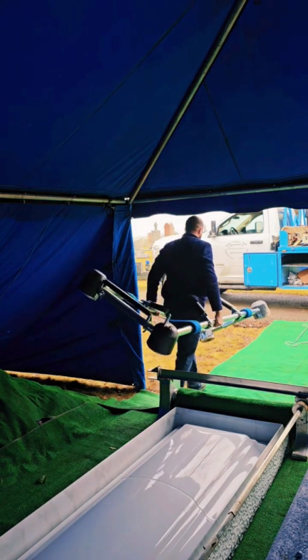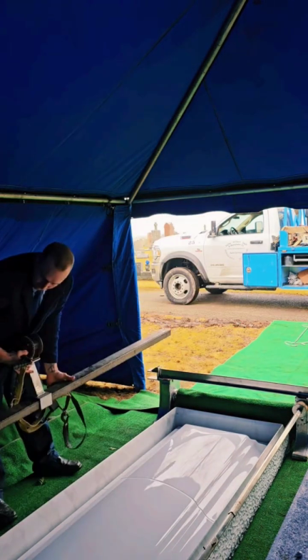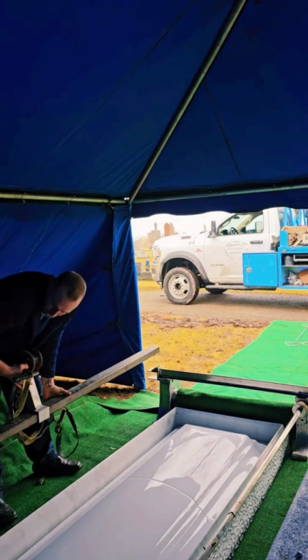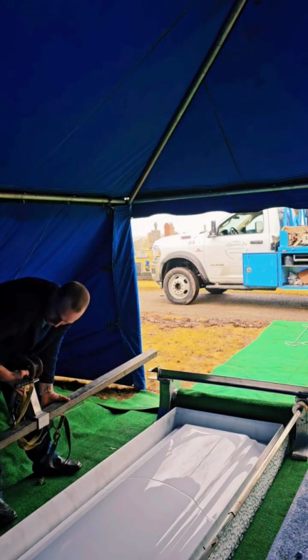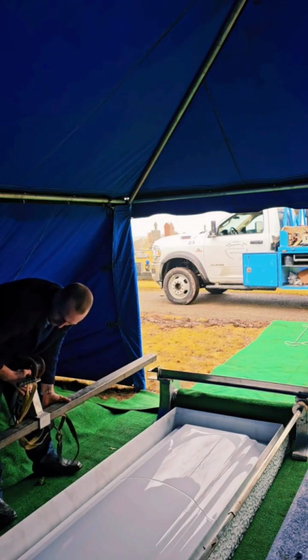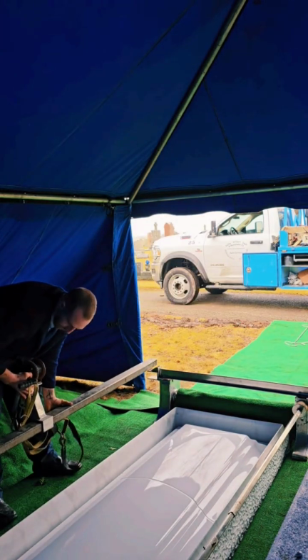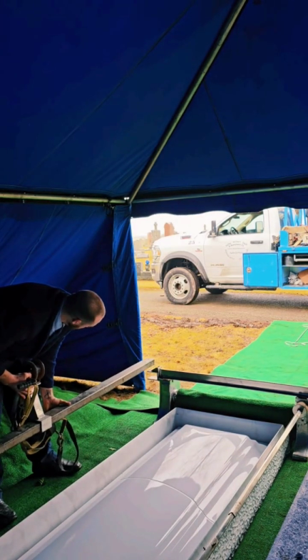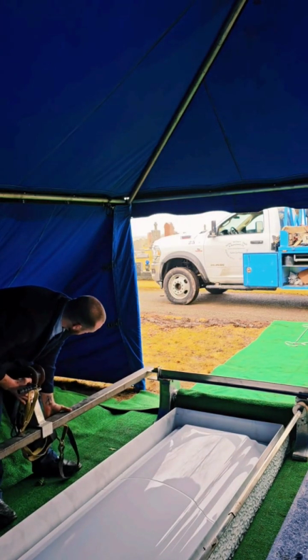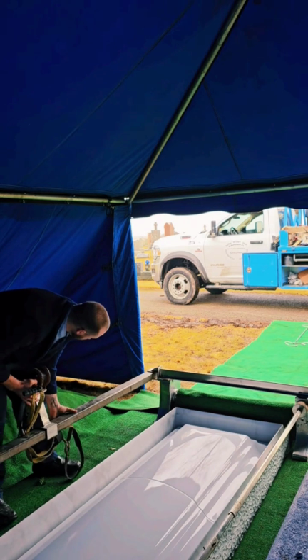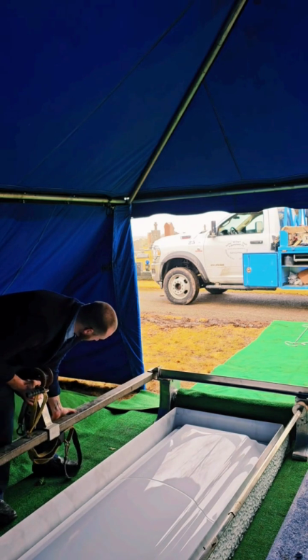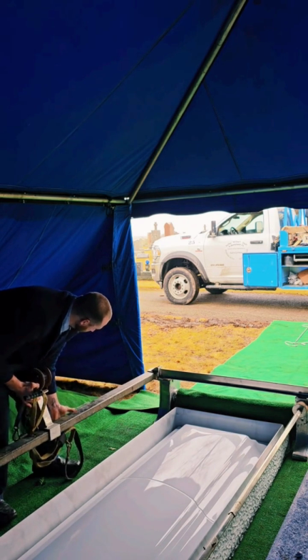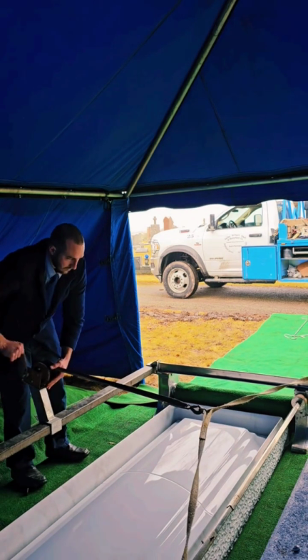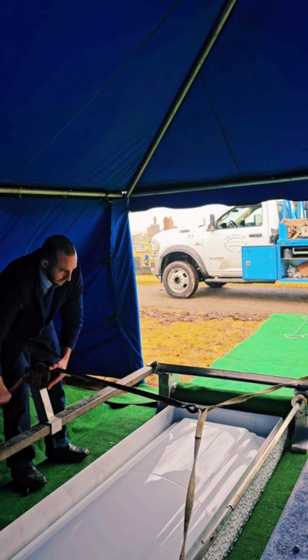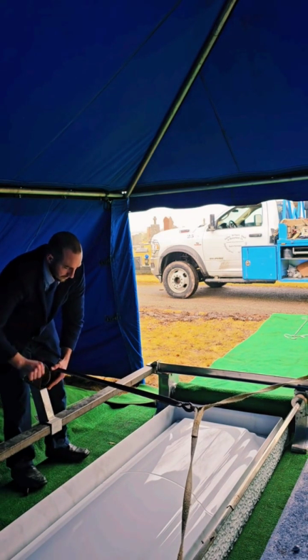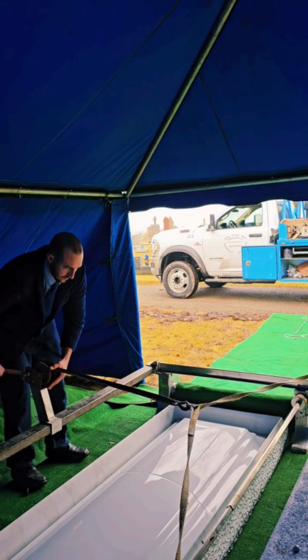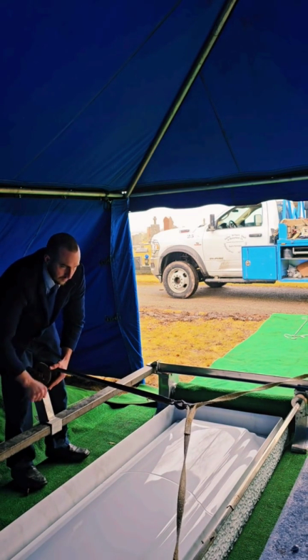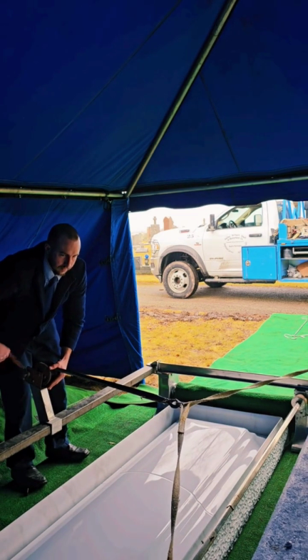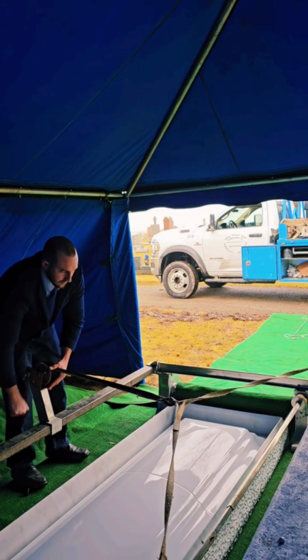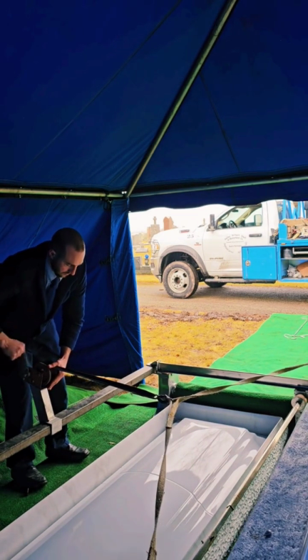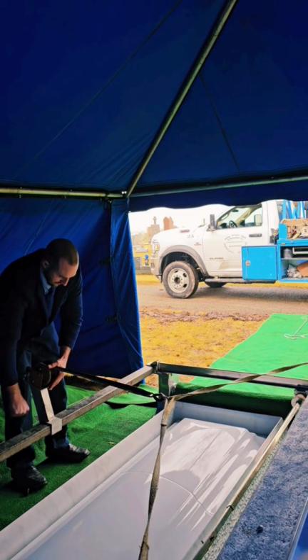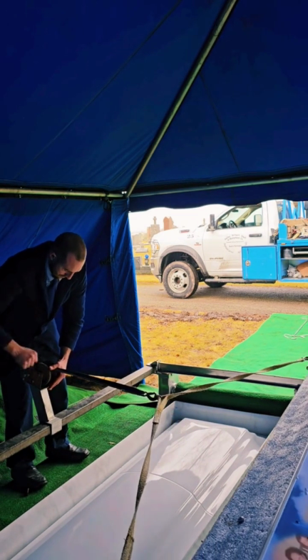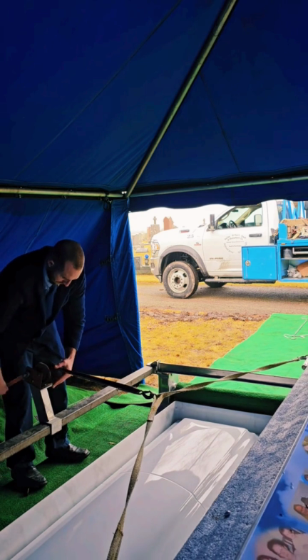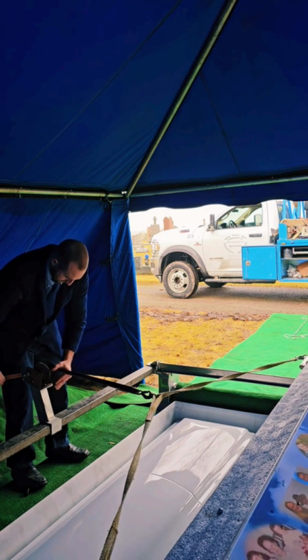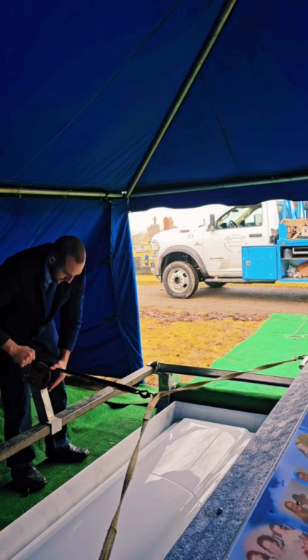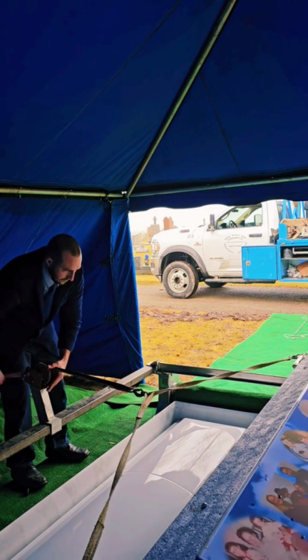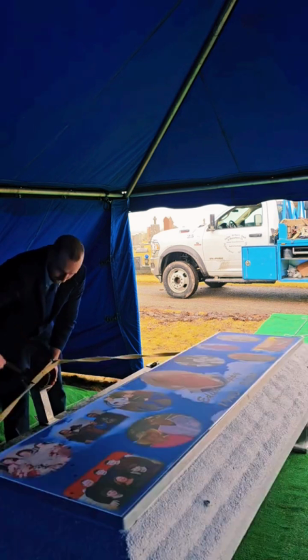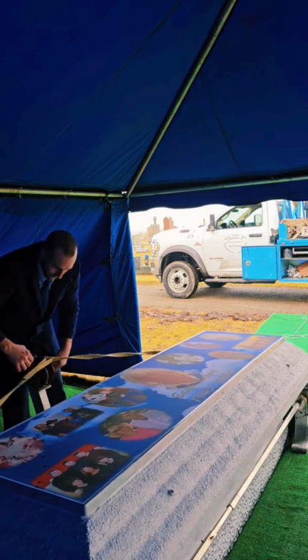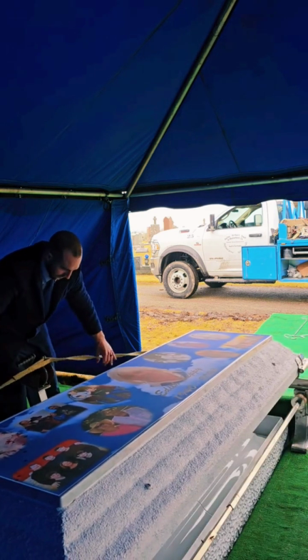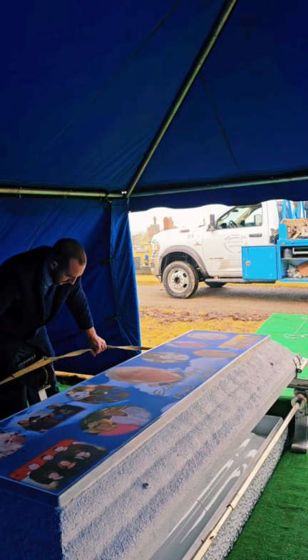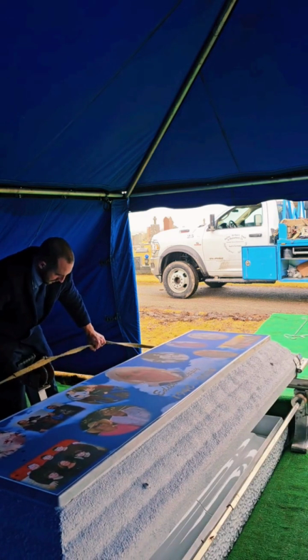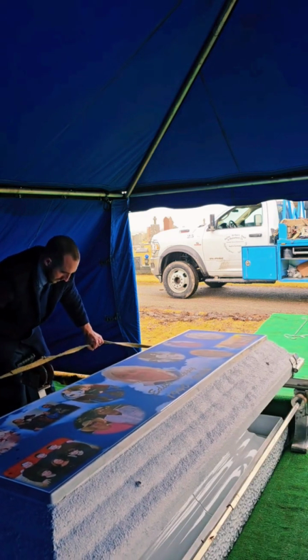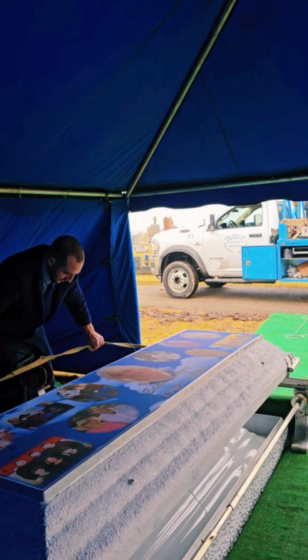Families may choose to personalize the lid of the vault however they so please, and we do our best to accommodate what they request. With the winch attached, we can pull the lid up the ovation rails and over the base of the vault.